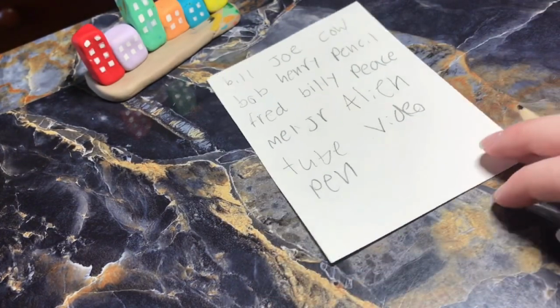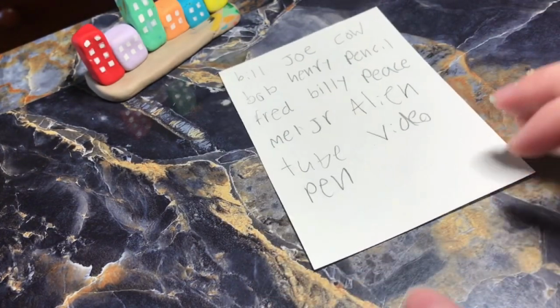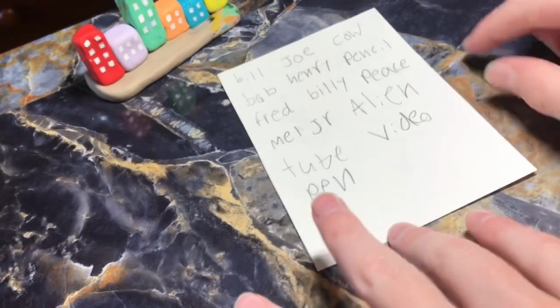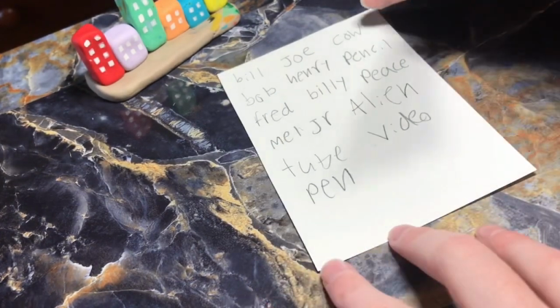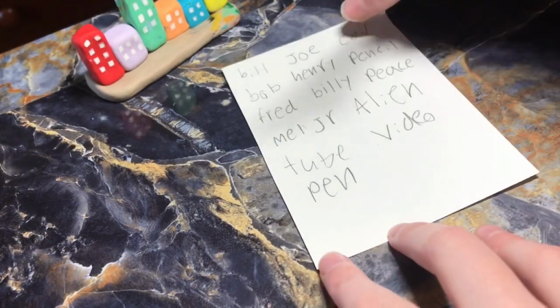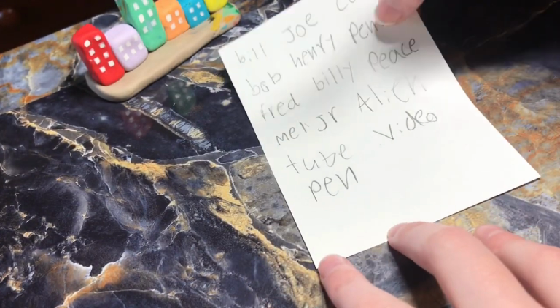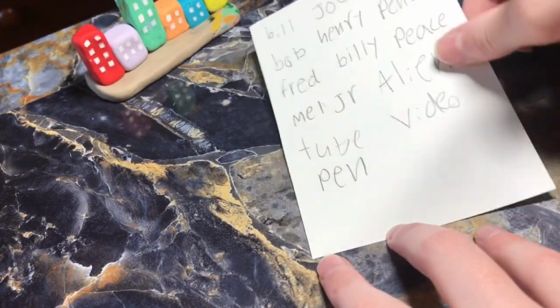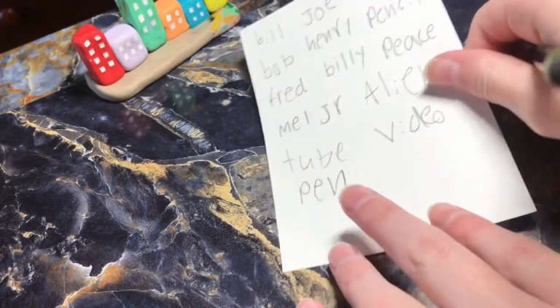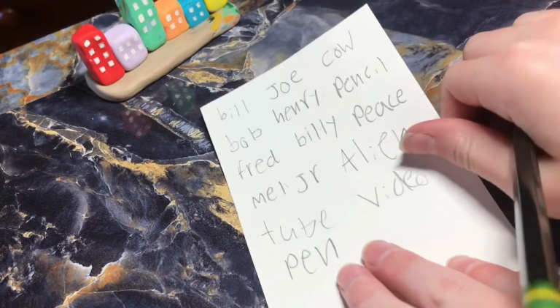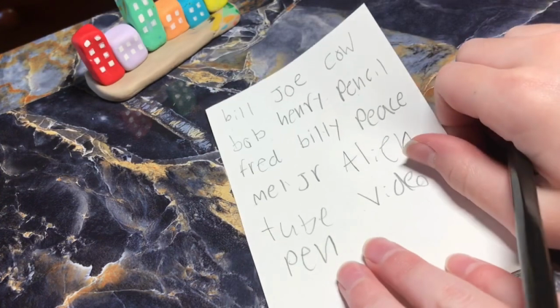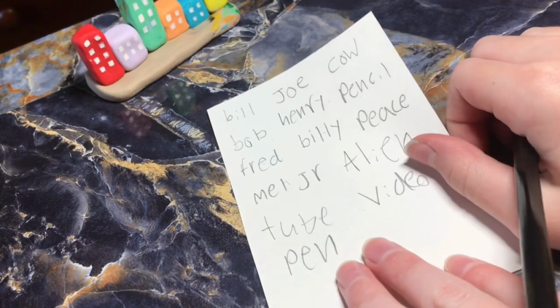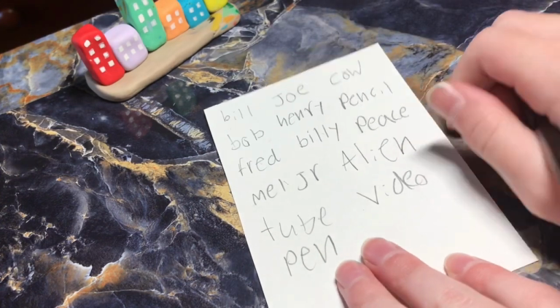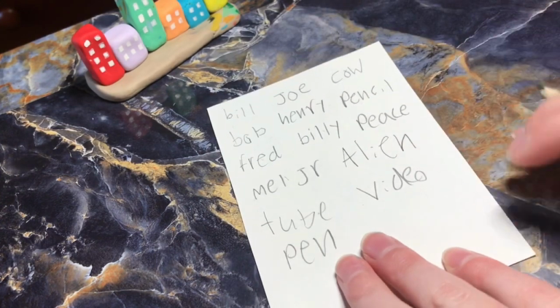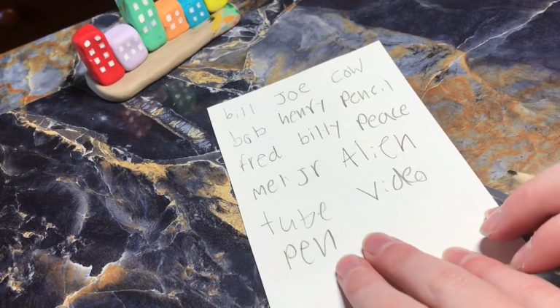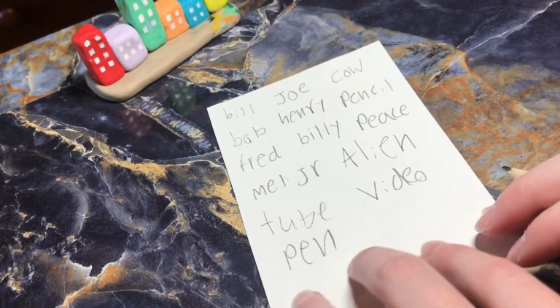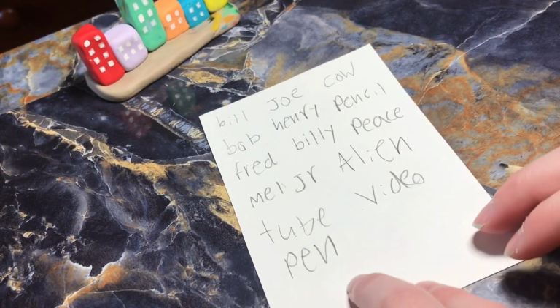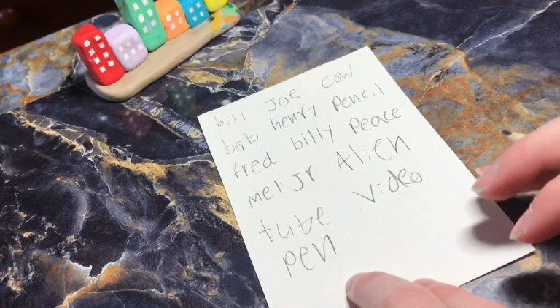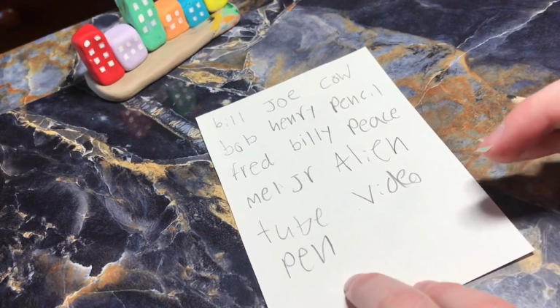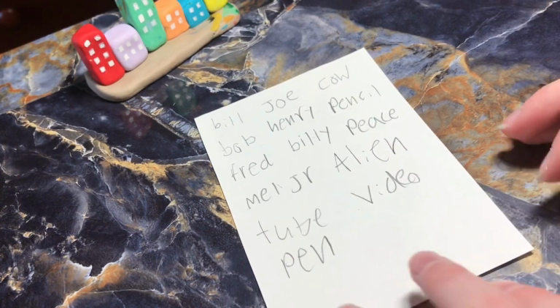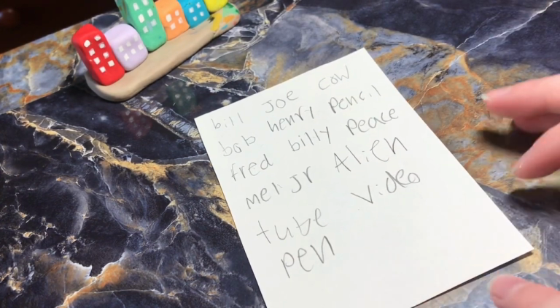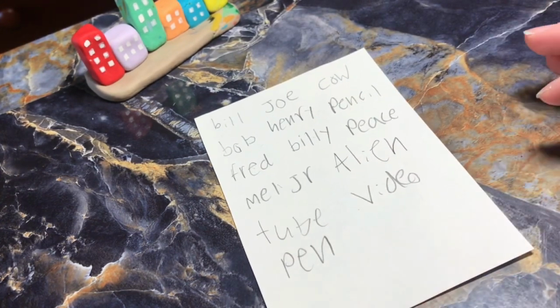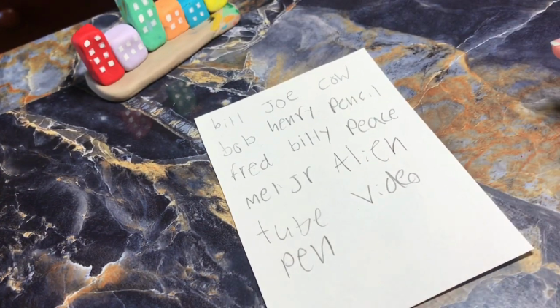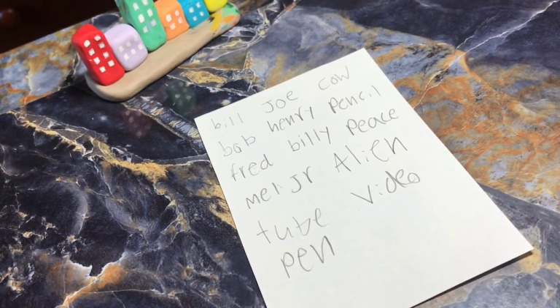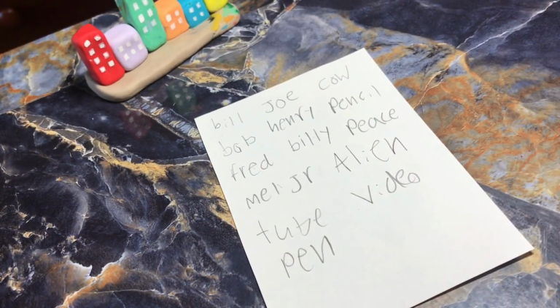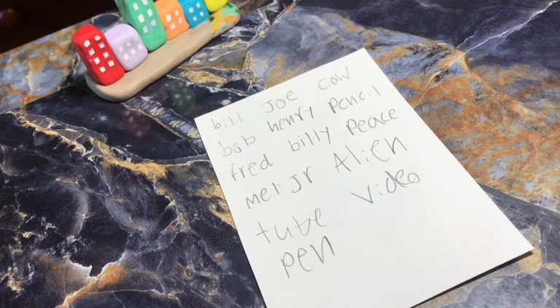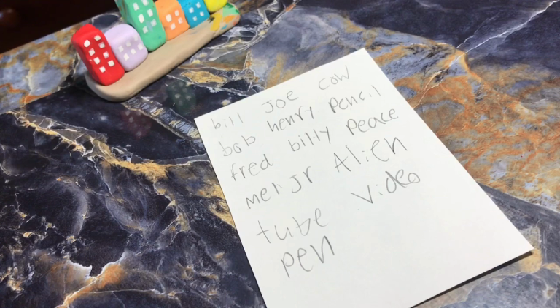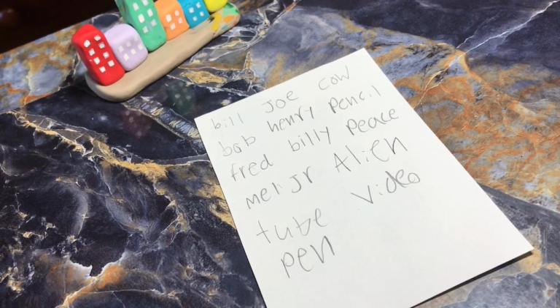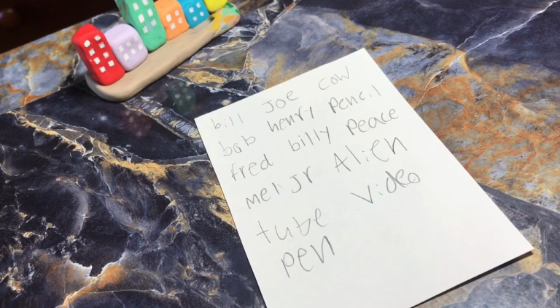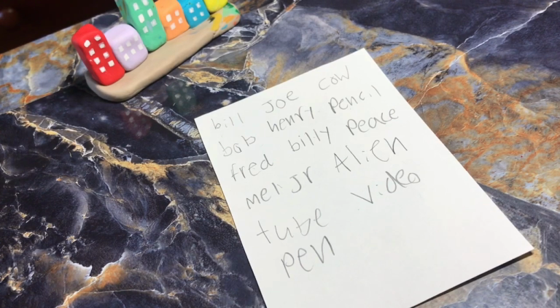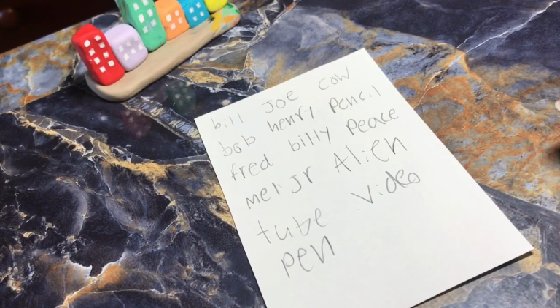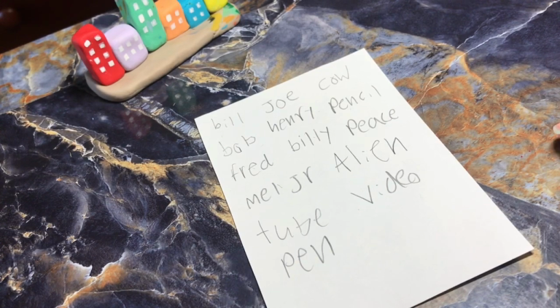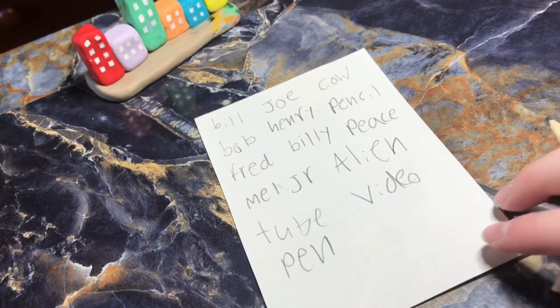So here are the names: Bill, Joe, Cow, Bob, Henry, Pencil, Fred, Billy, Peace, Mel, Jr., Alien, Tube, Video, and Pen.